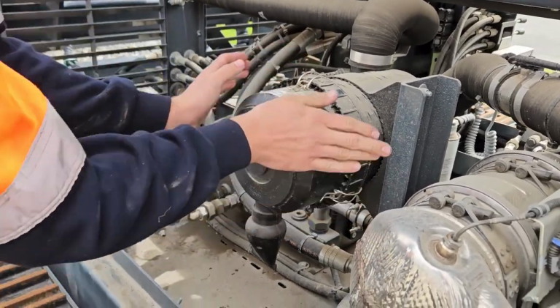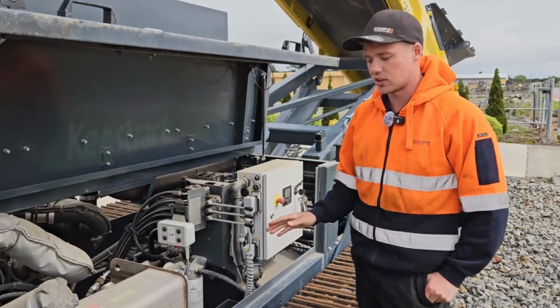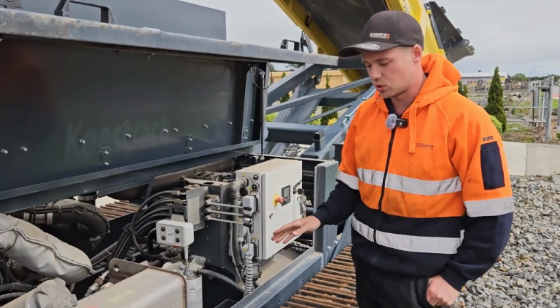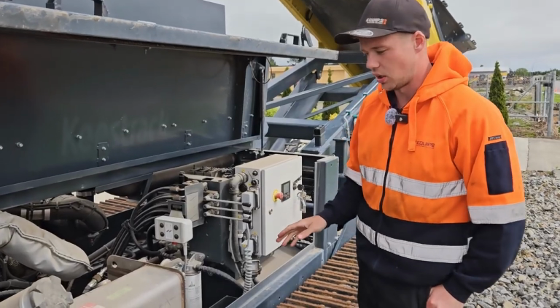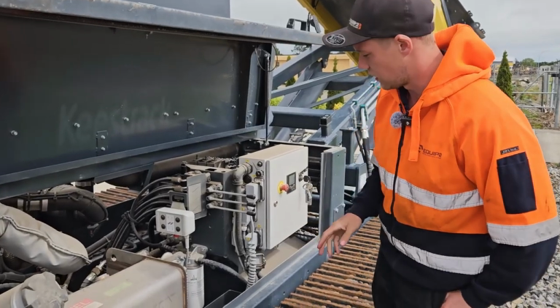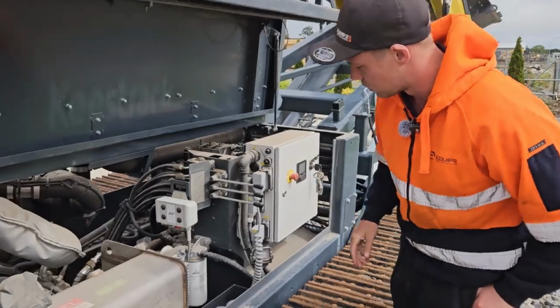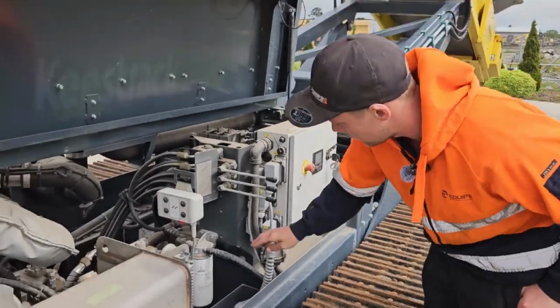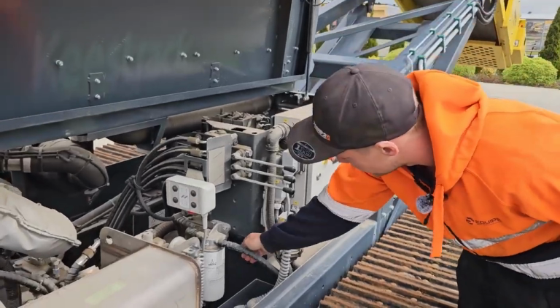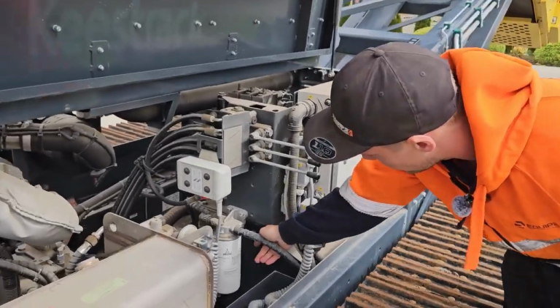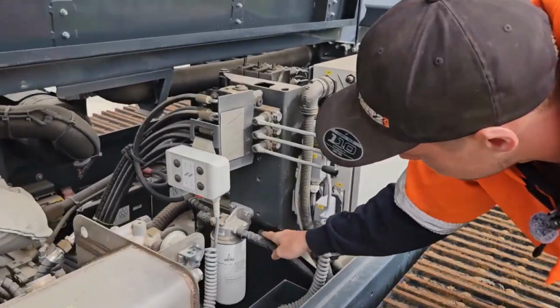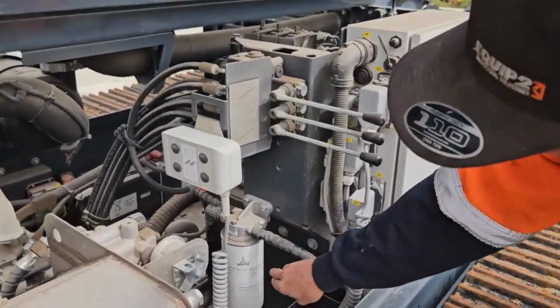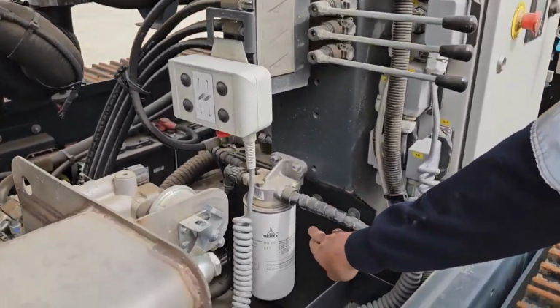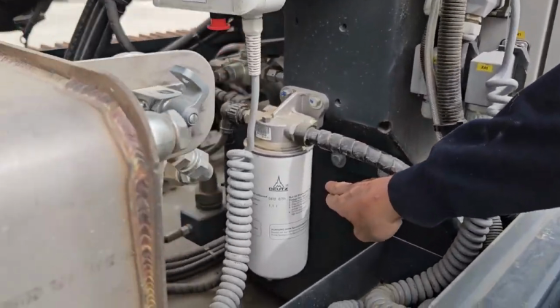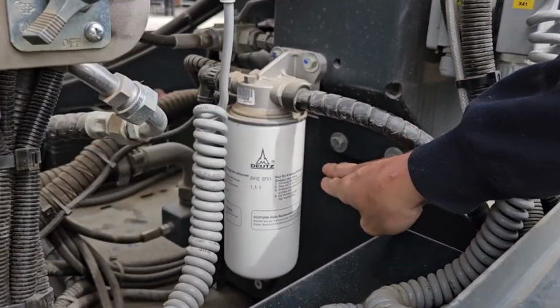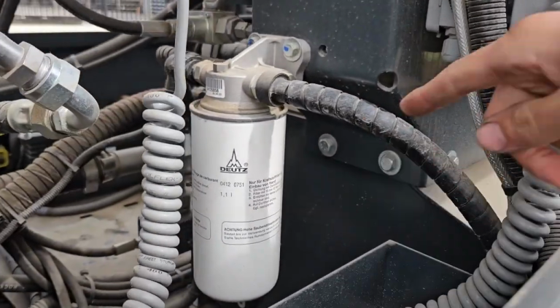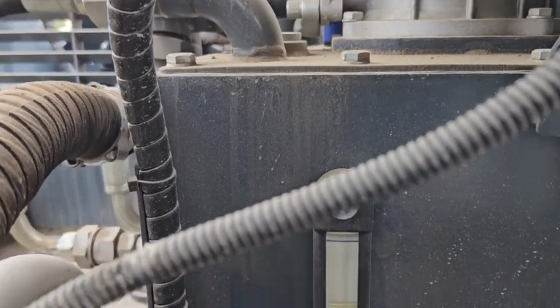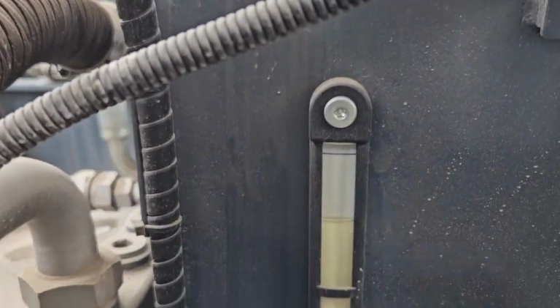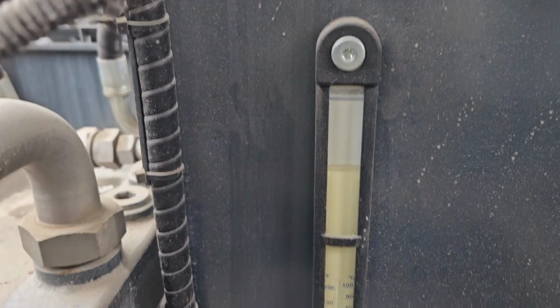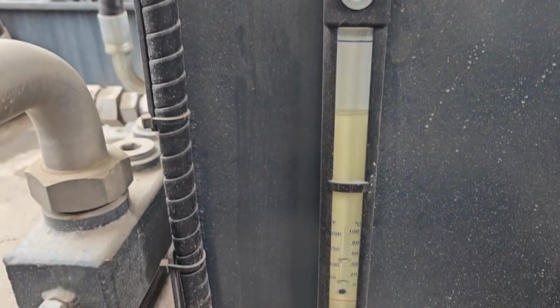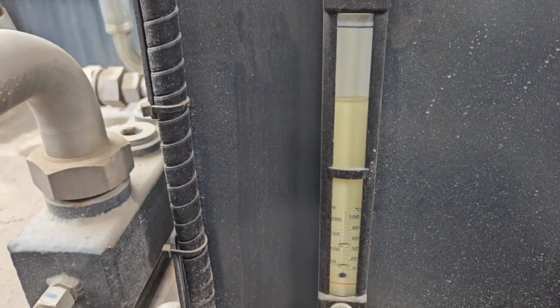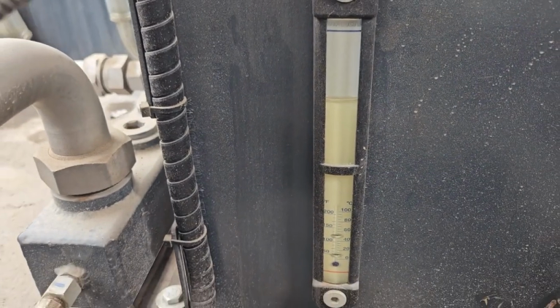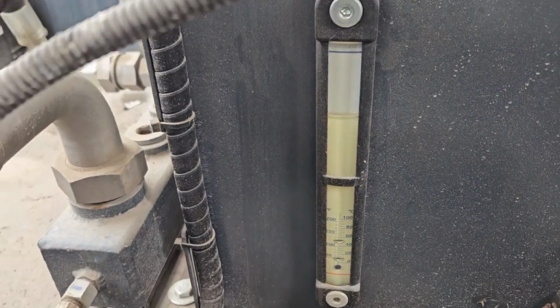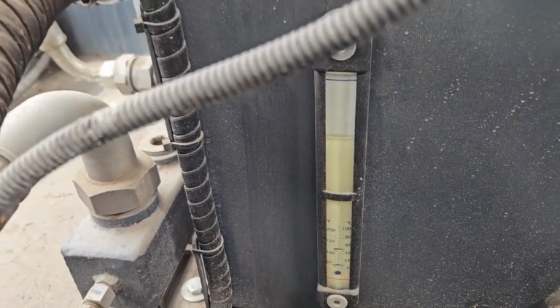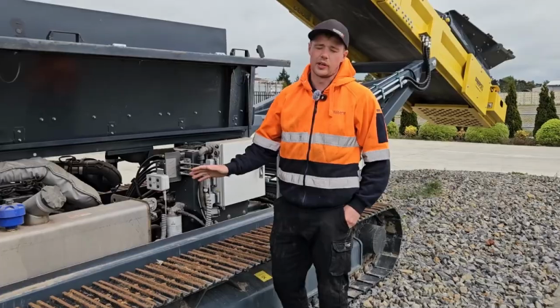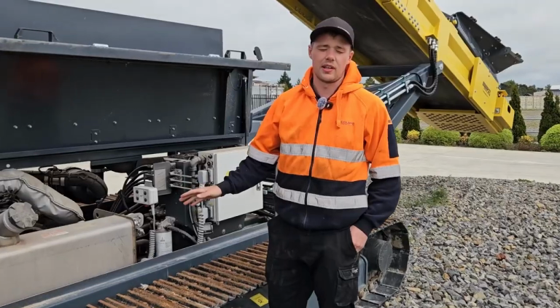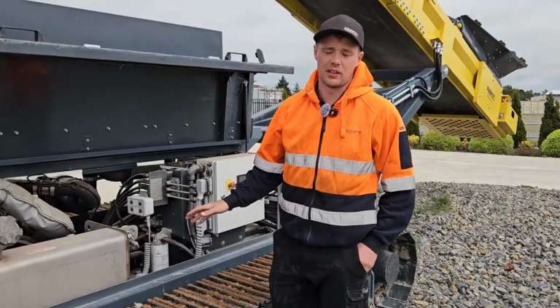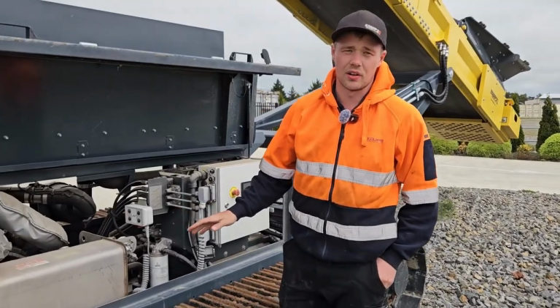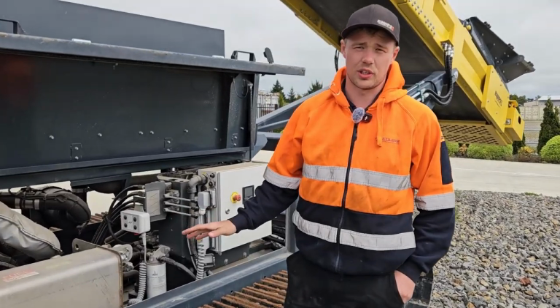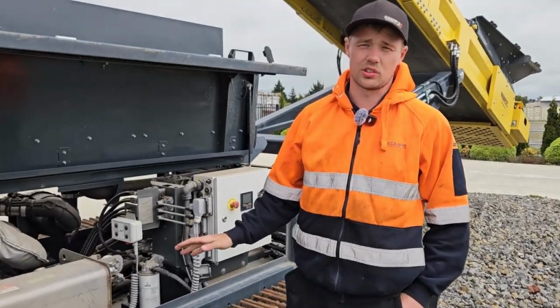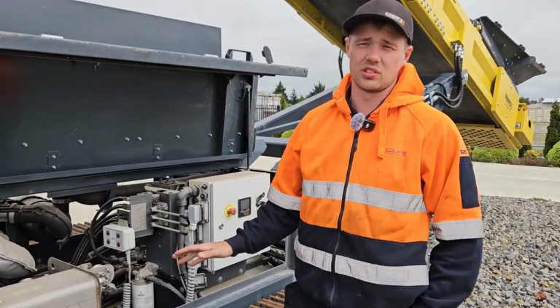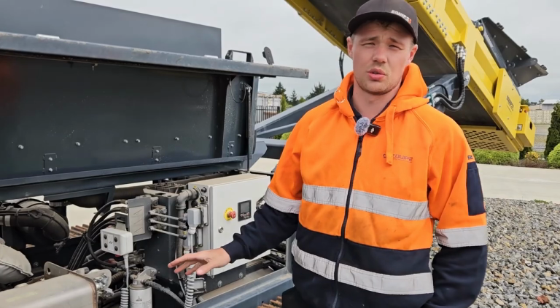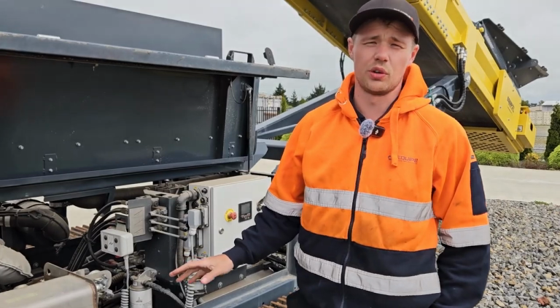The next thing is to check the hydraulic level, which is done at the sight glass down through here. I recommend that being around three-quarters to two-thirds full.